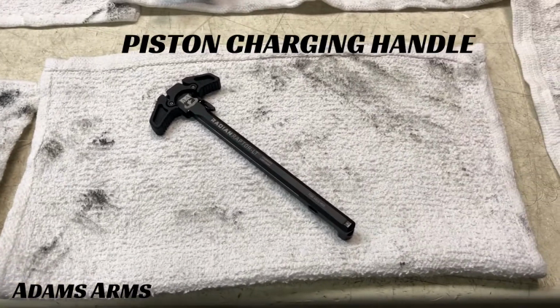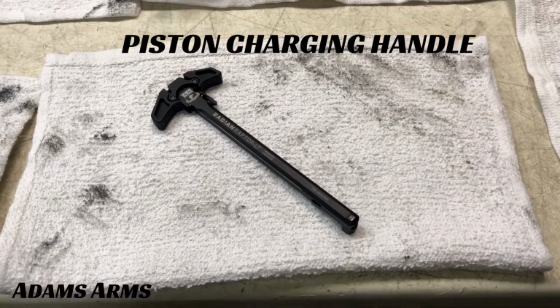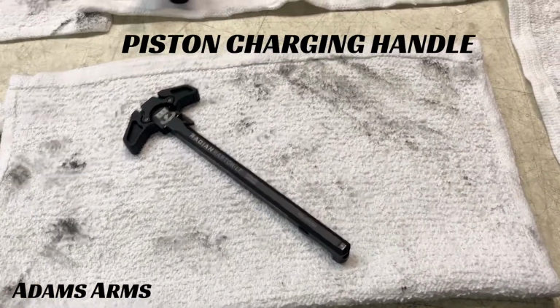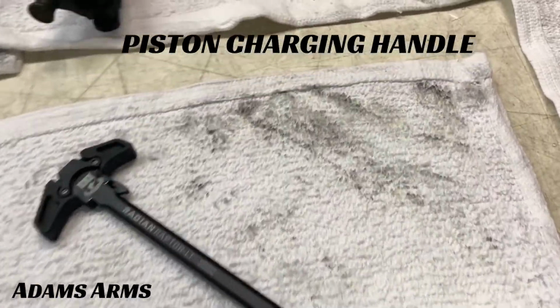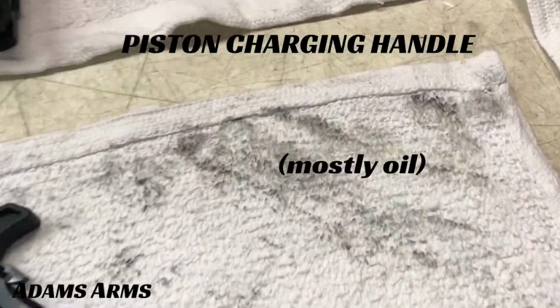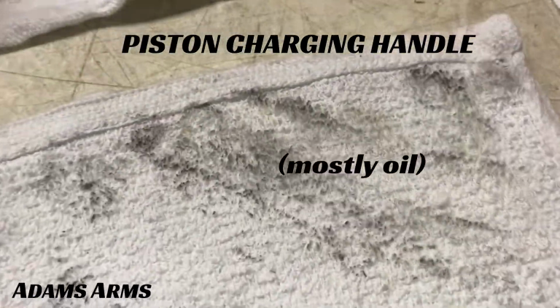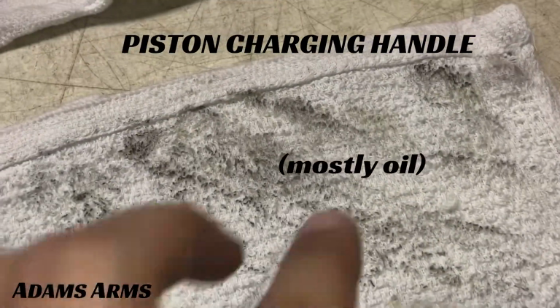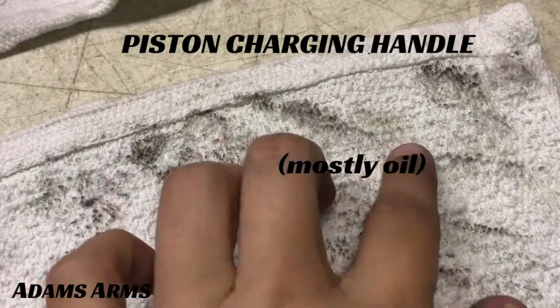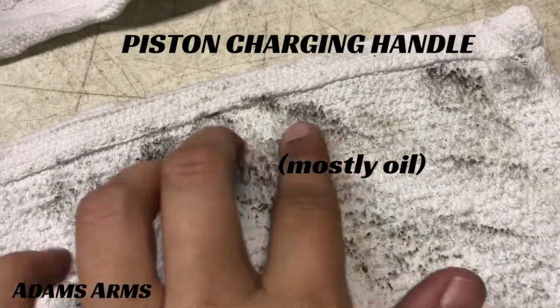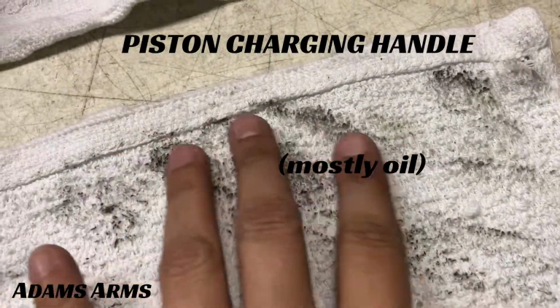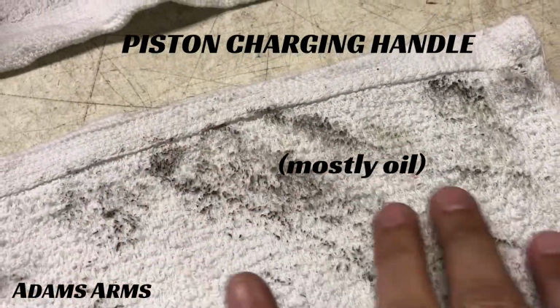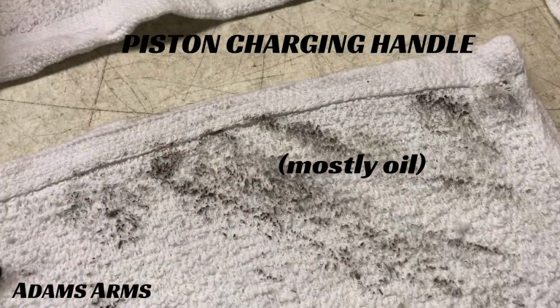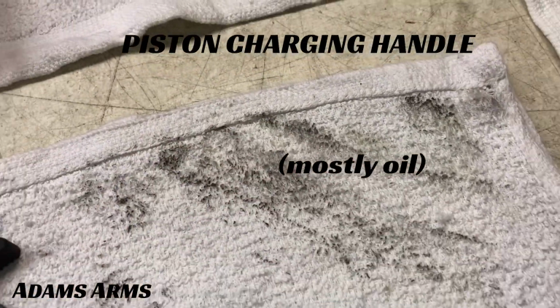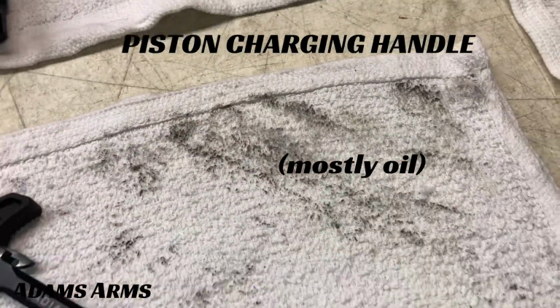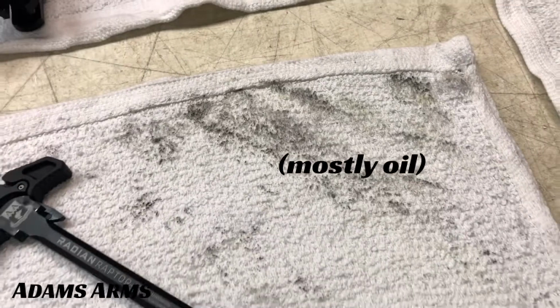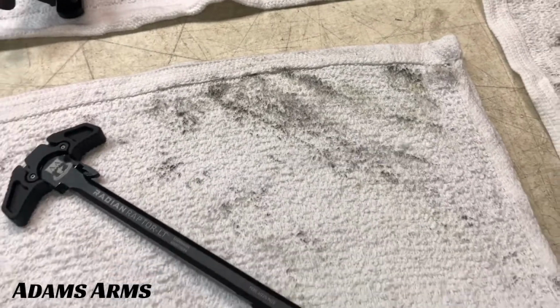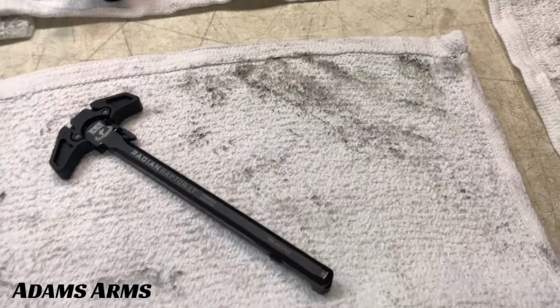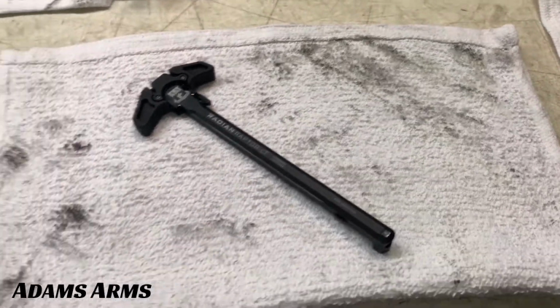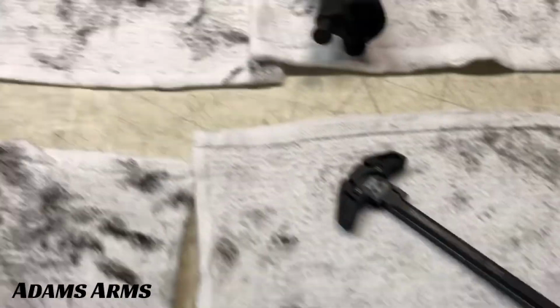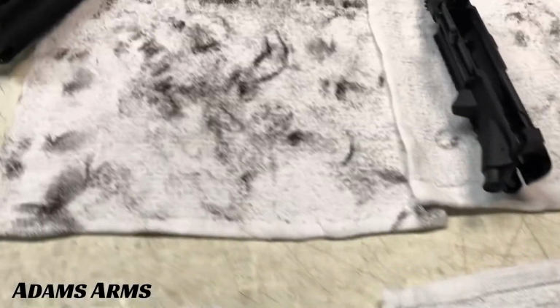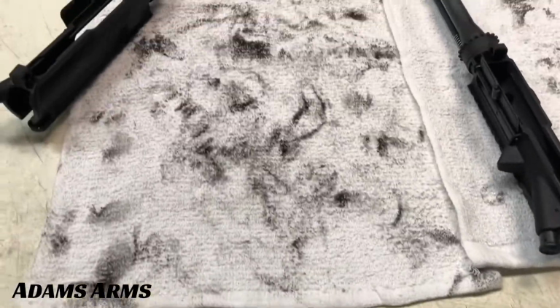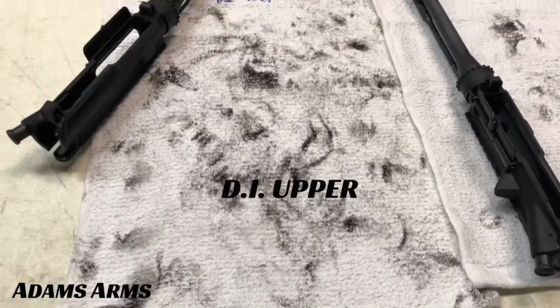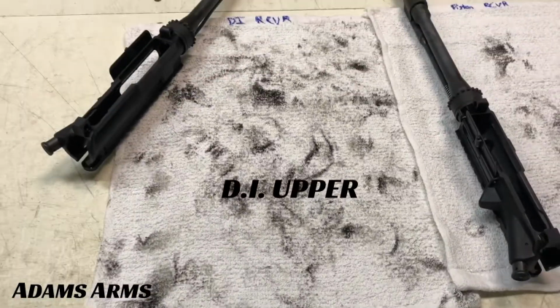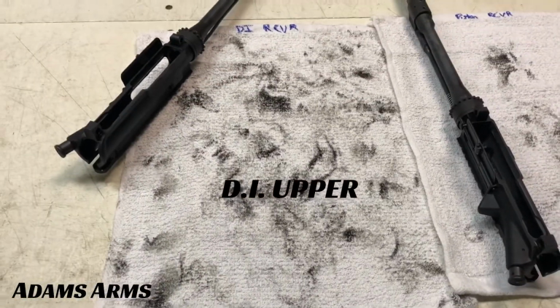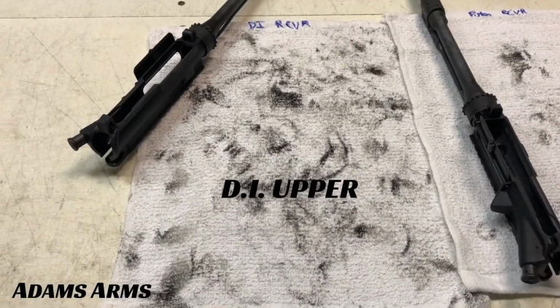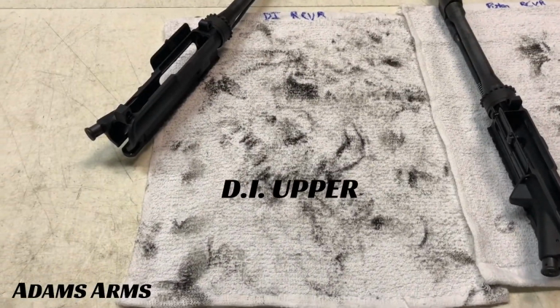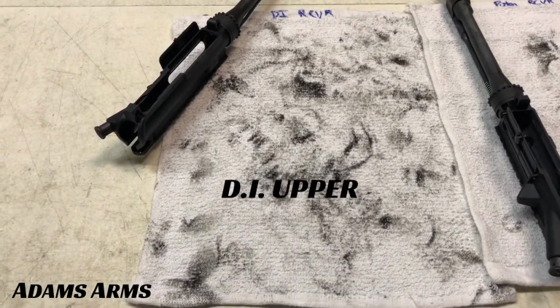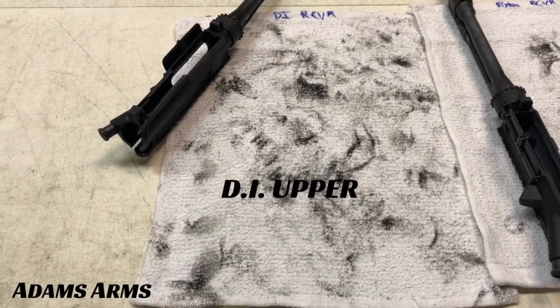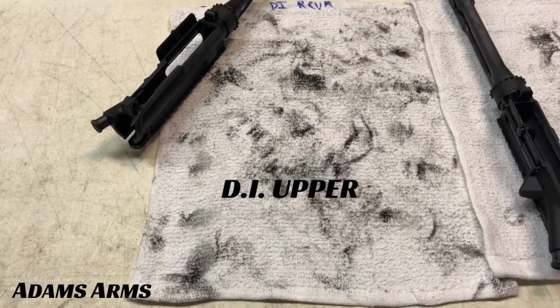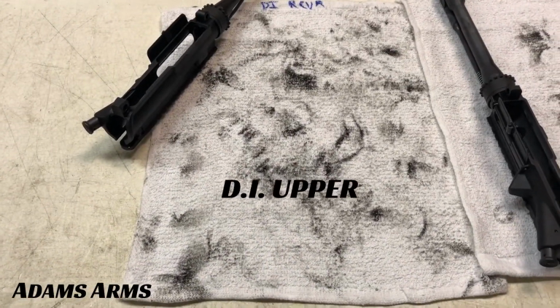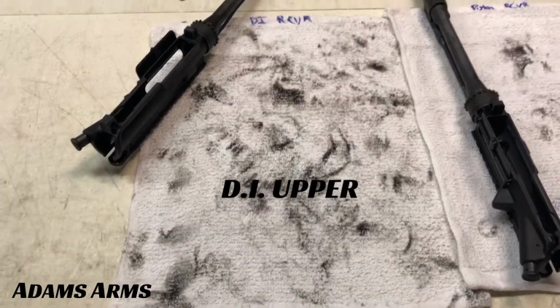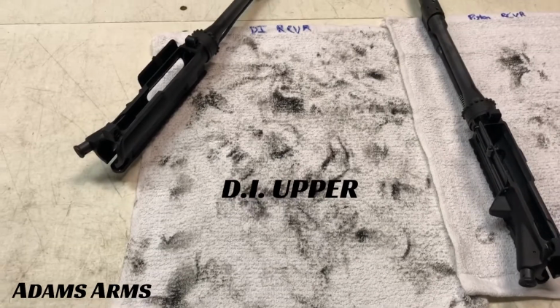A simple visual comparison of the gun part wipe-down shows how much more carbon came off the DI parts, while the piston parts were cleaner and still had a lot of lubricant, which made up a good amount of the visible grime.